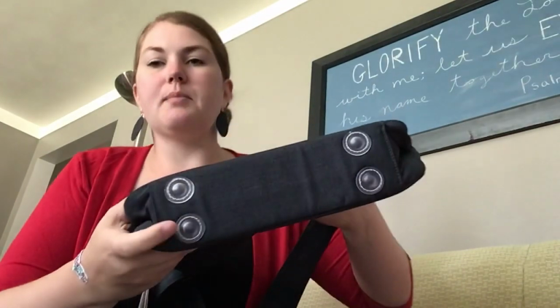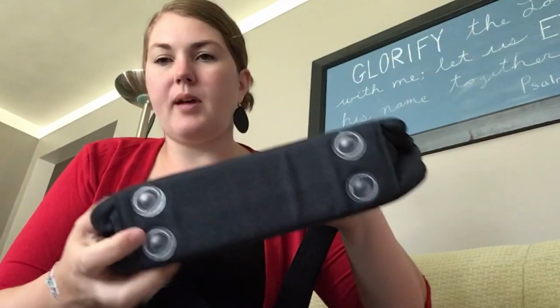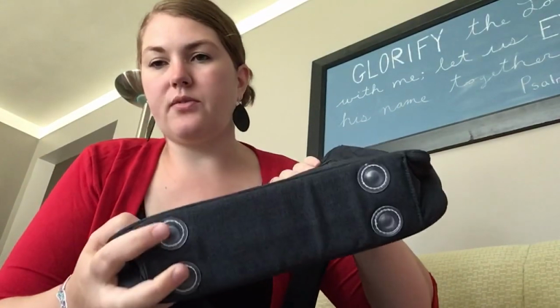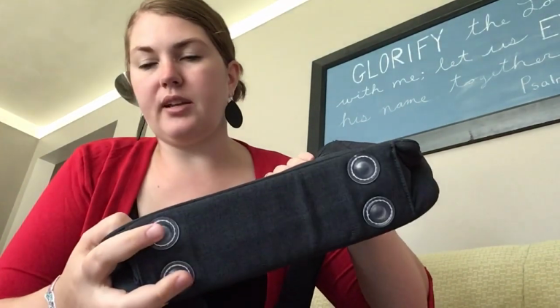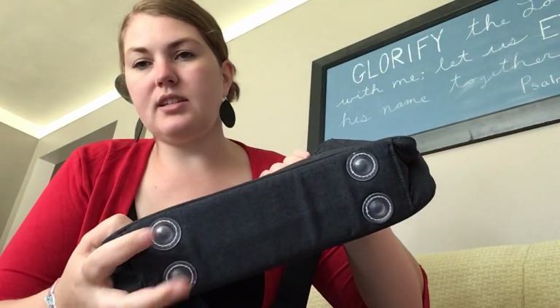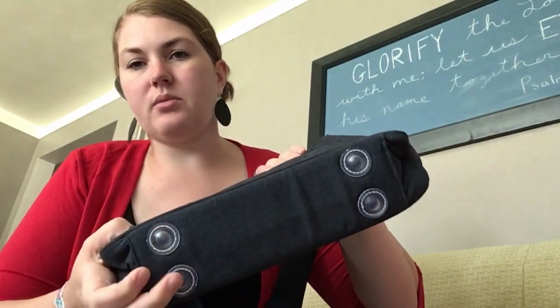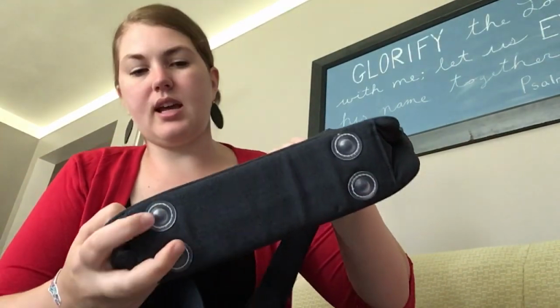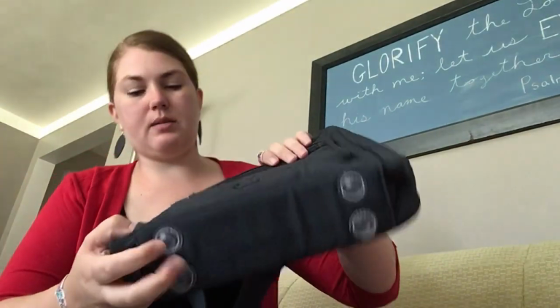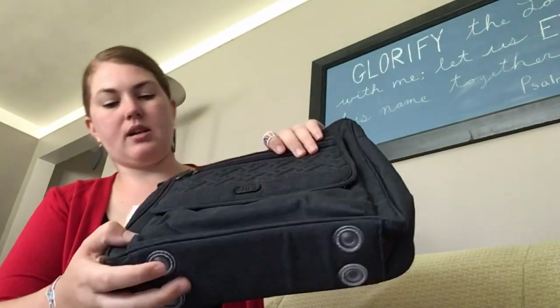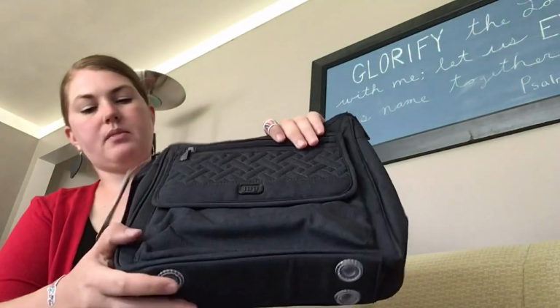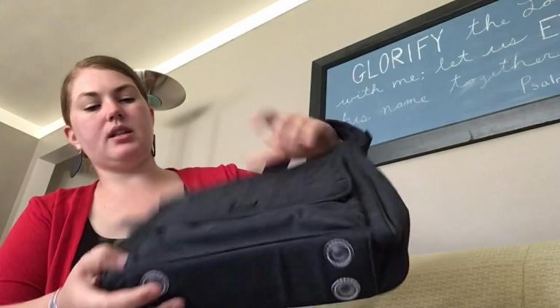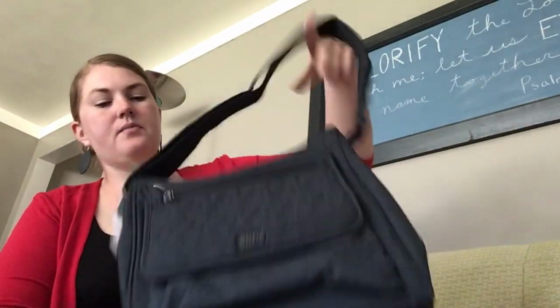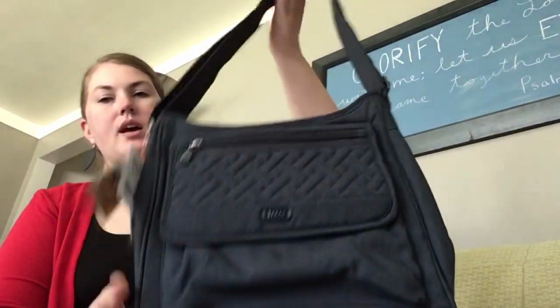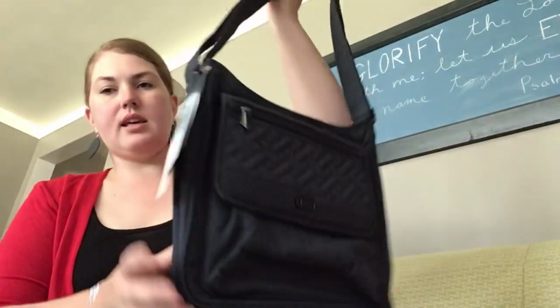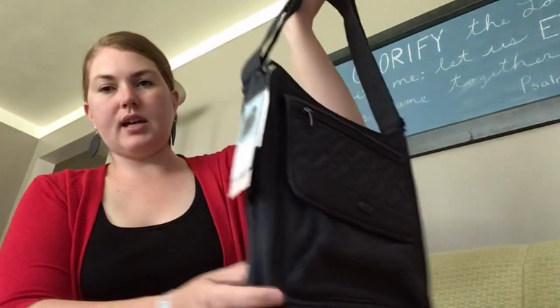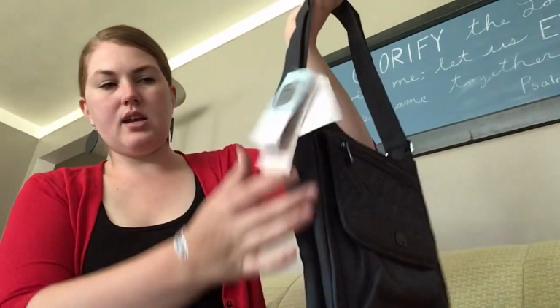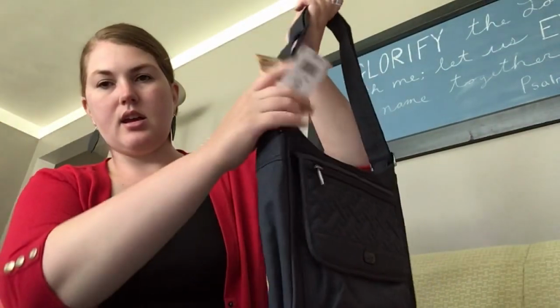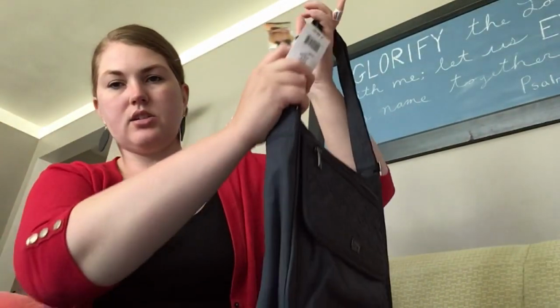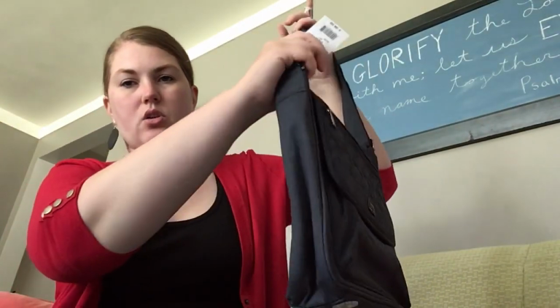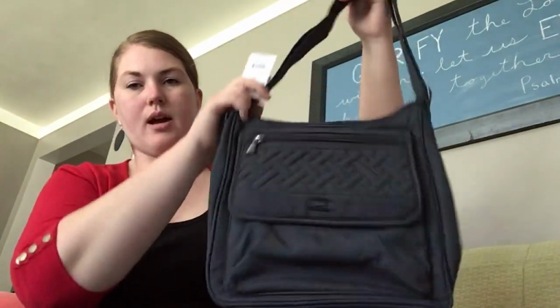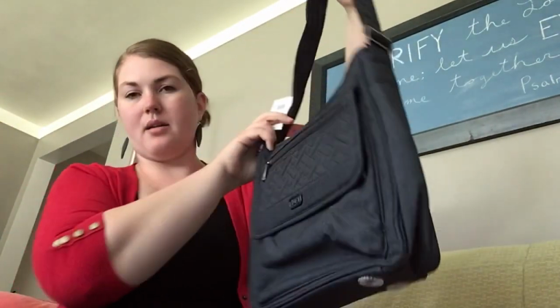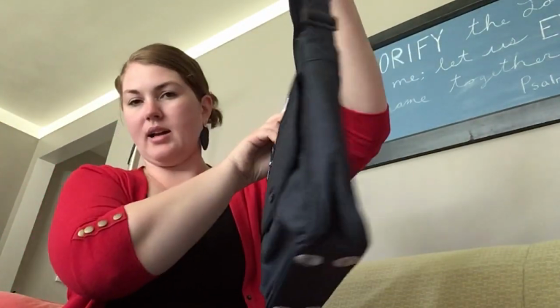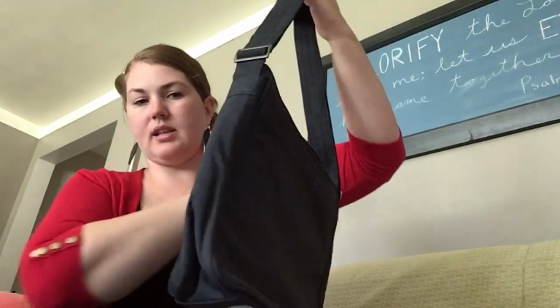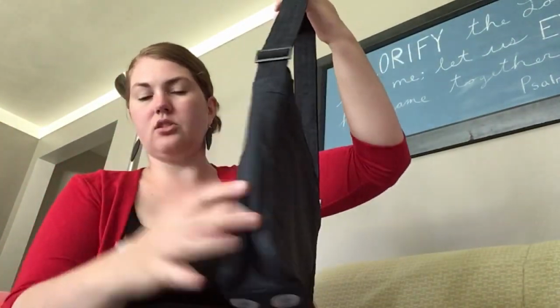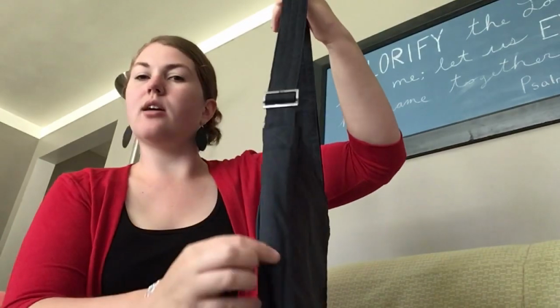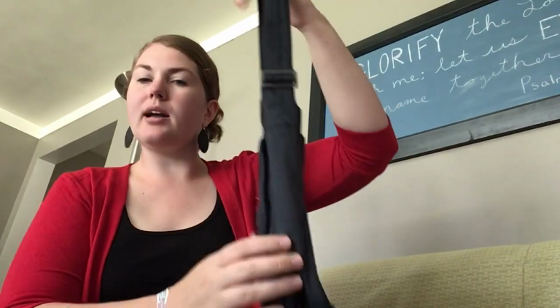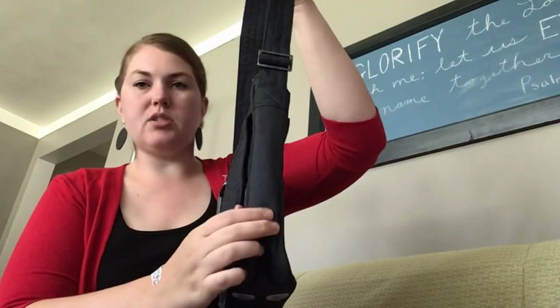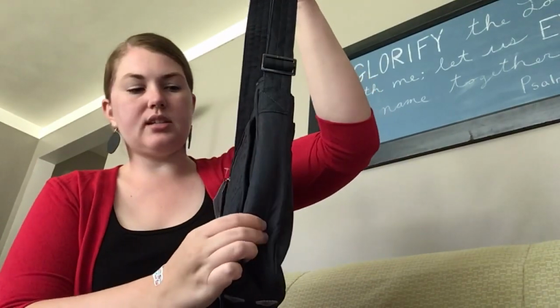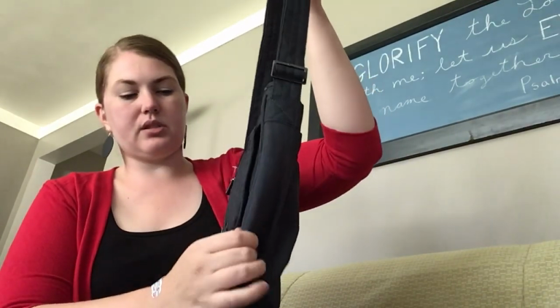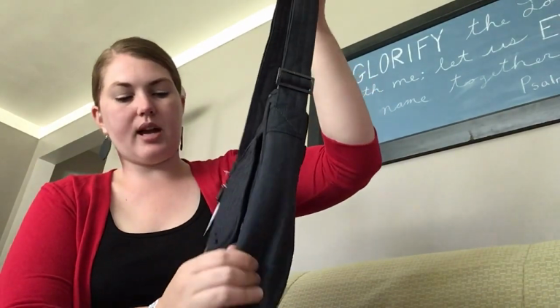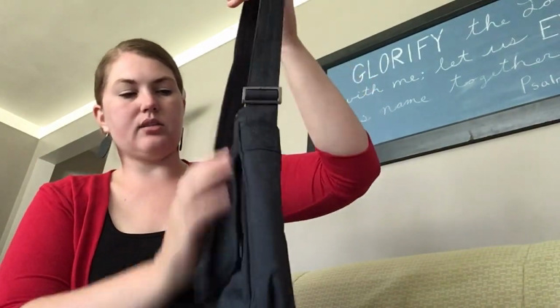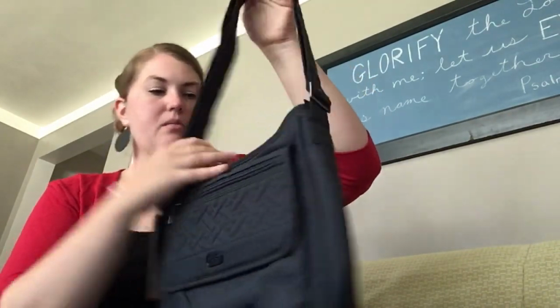The bottom of the bag has four little feet, which is really handy to keep it clean. On the outside there is no water bottle pocket on the sides and no cargo pocket, which keeps it nice and close to the body — a little streamlined.